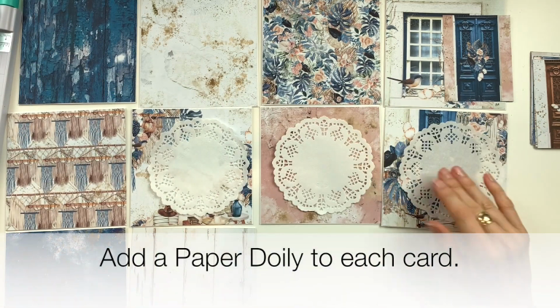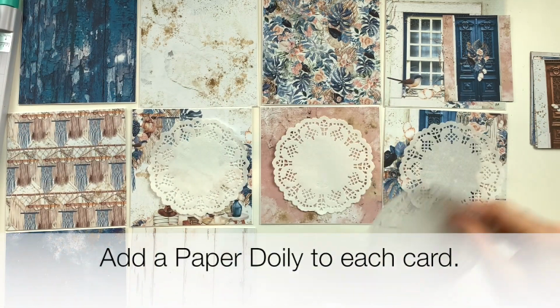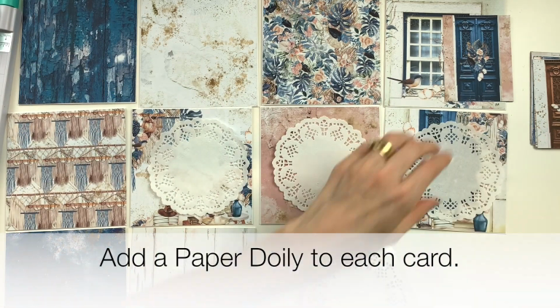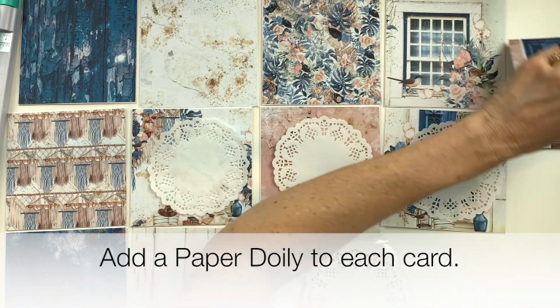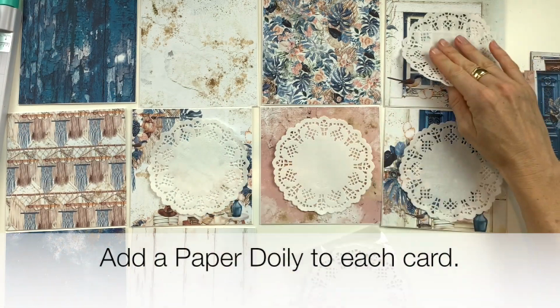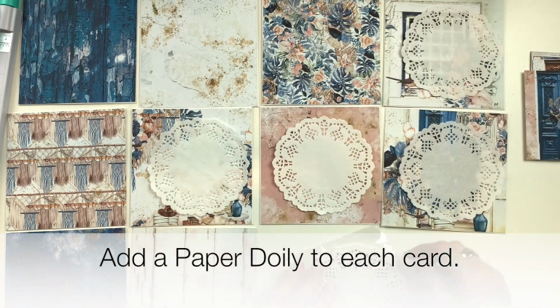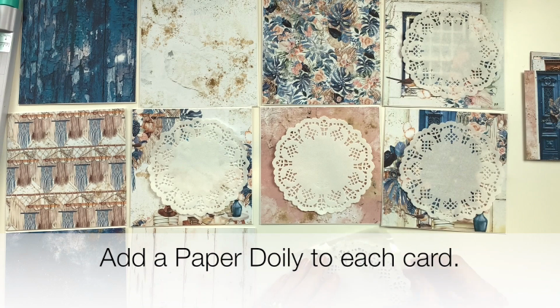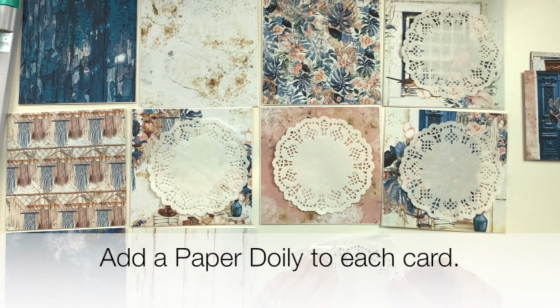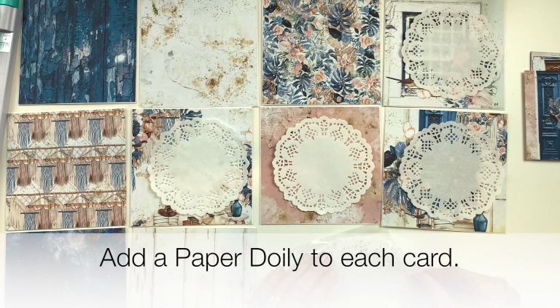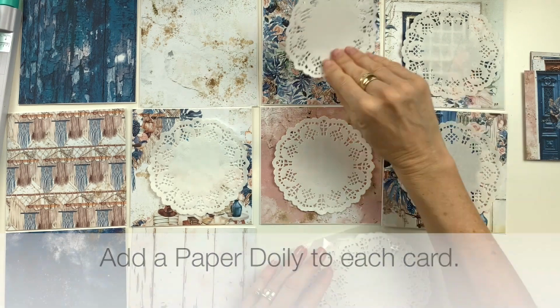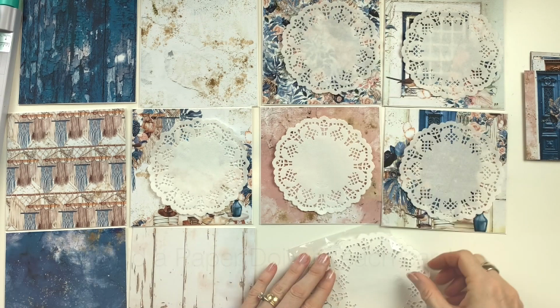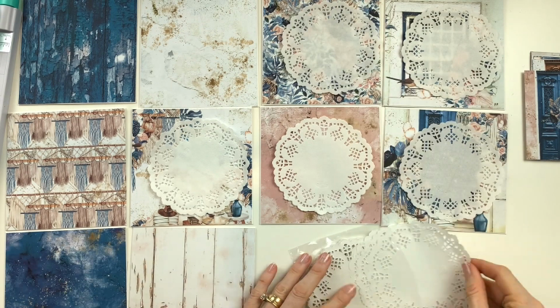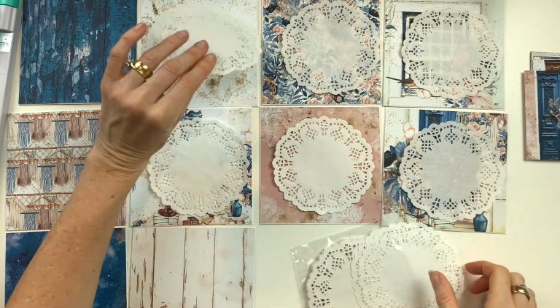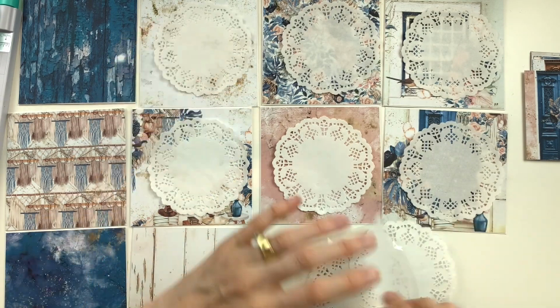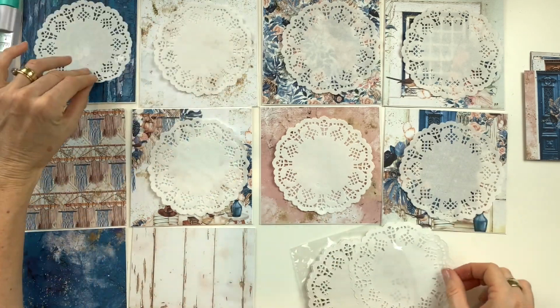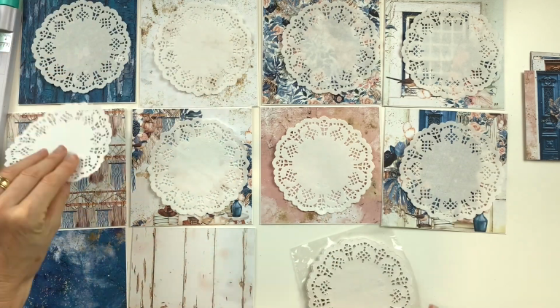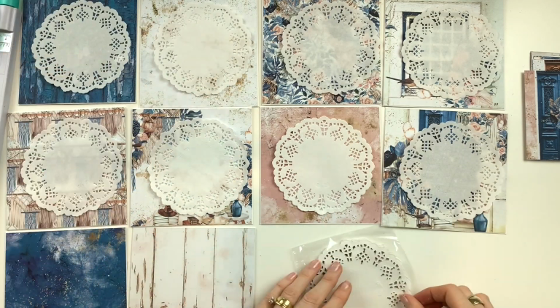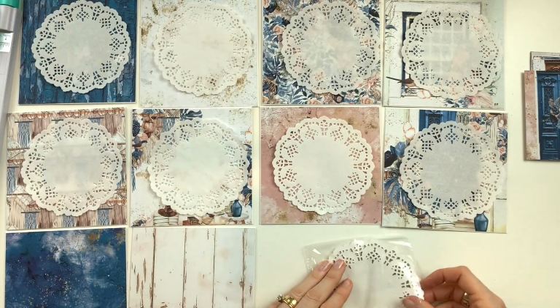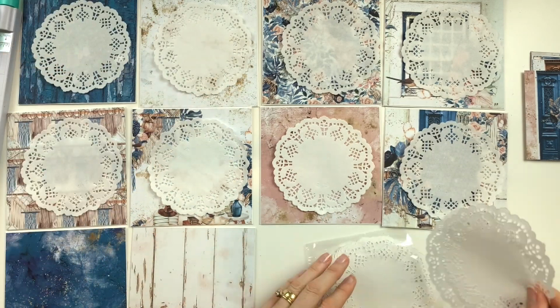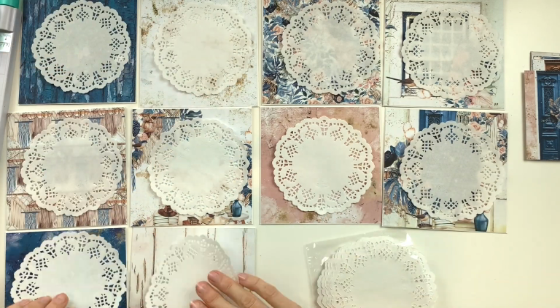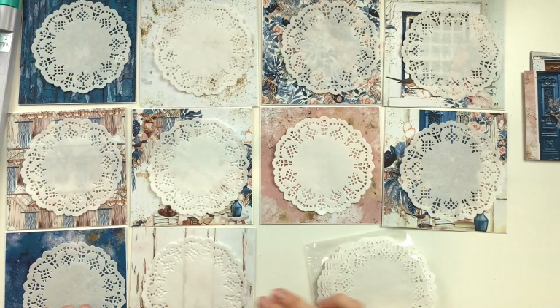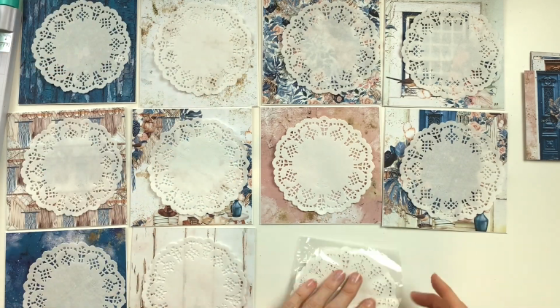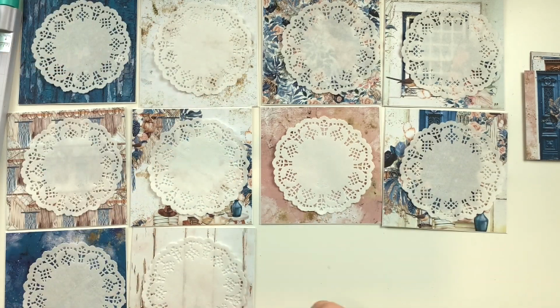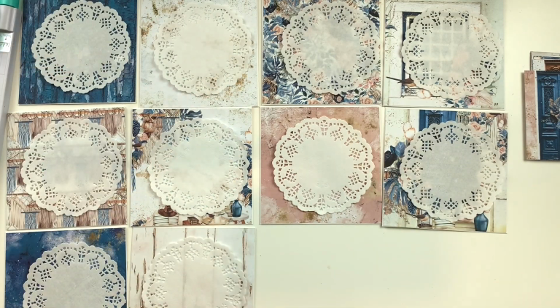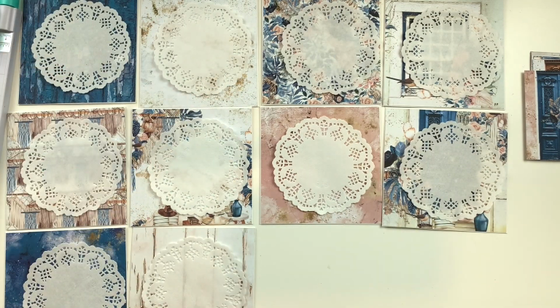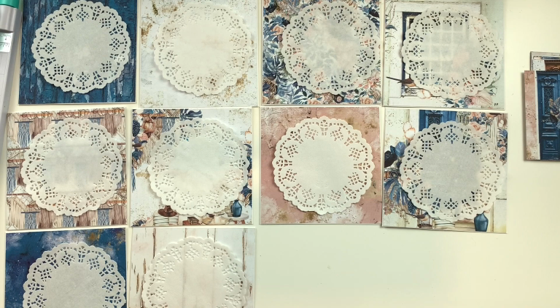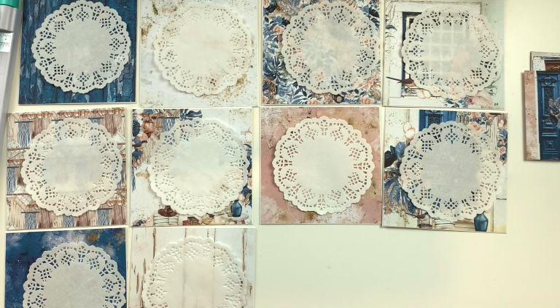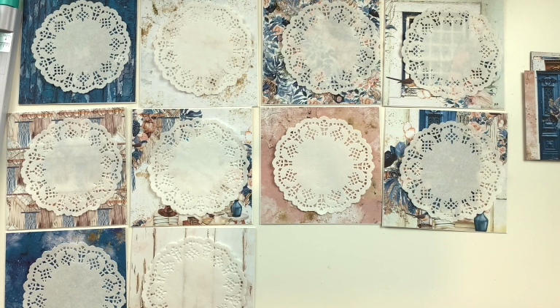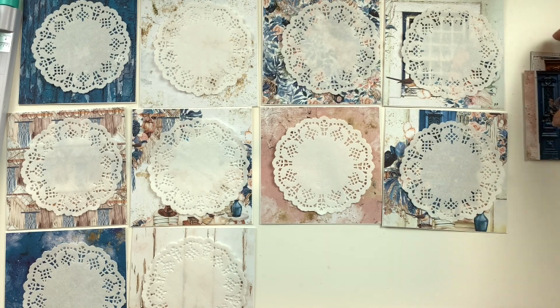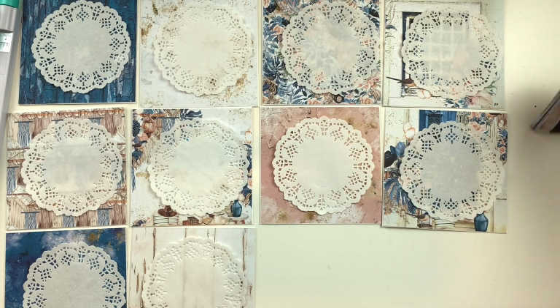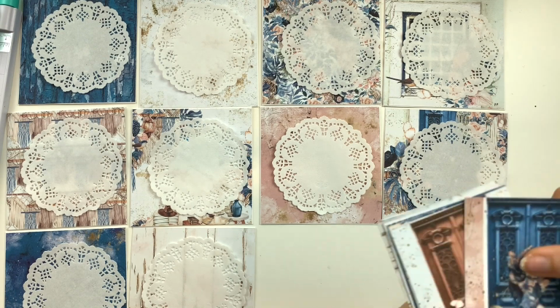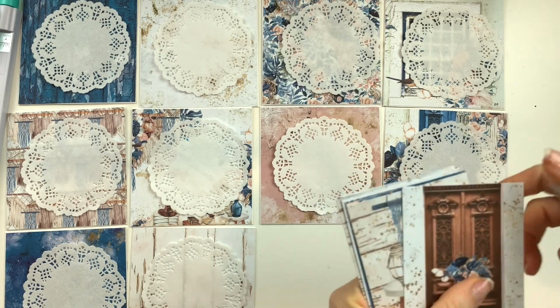Add a paper doily to each card. This will be the base for our embellishments.